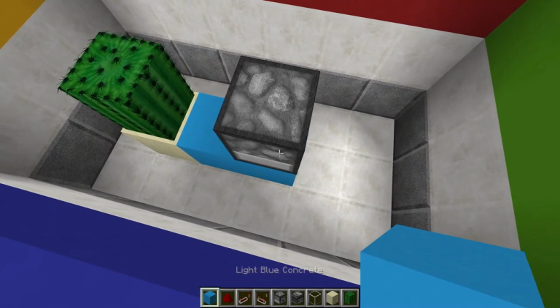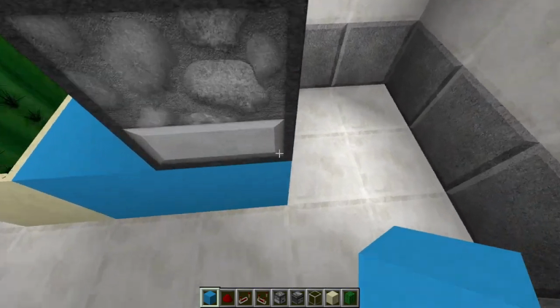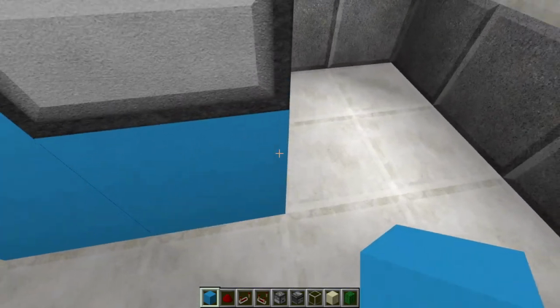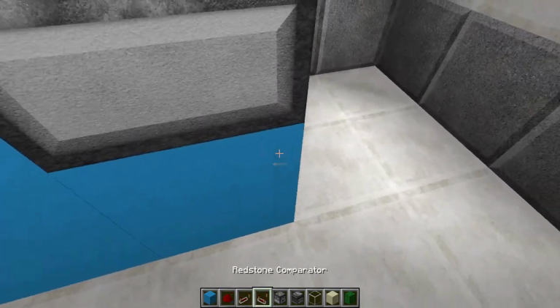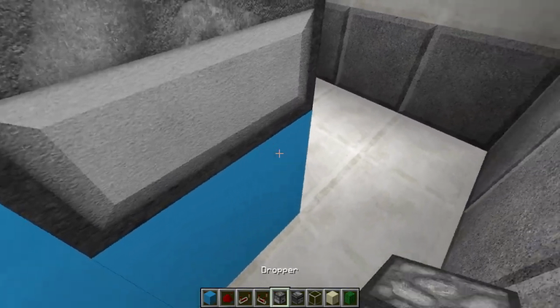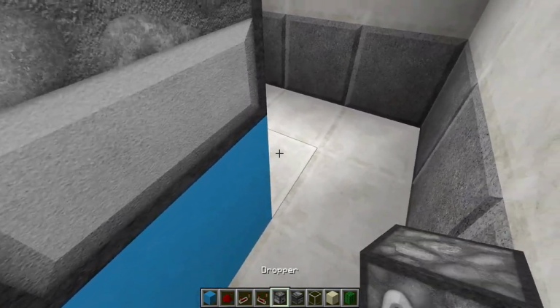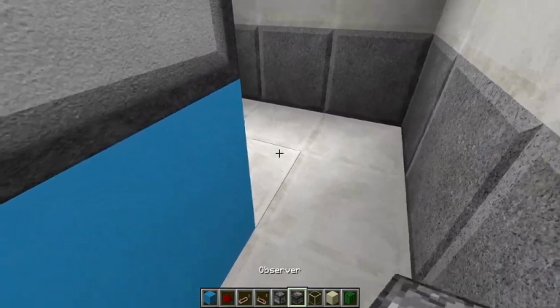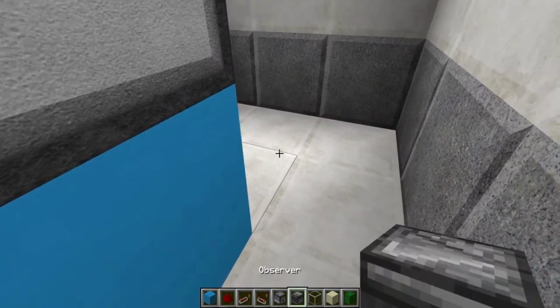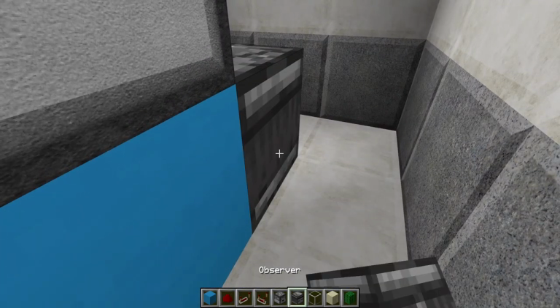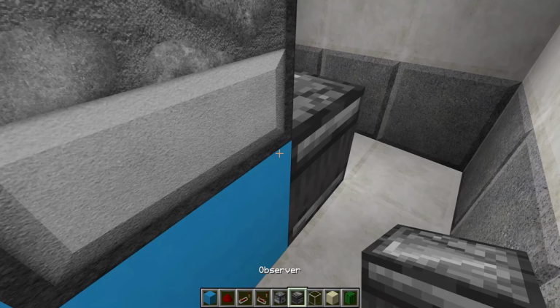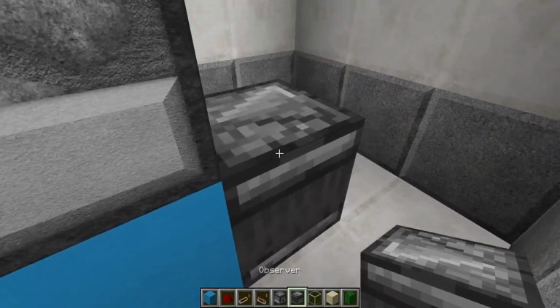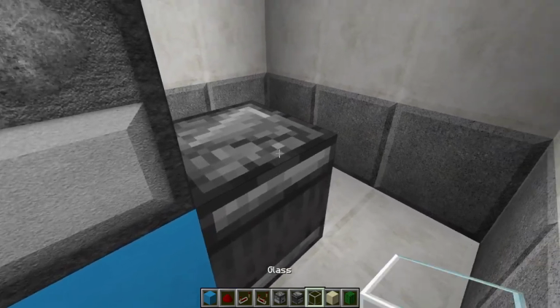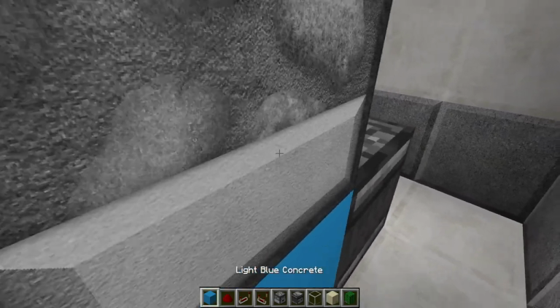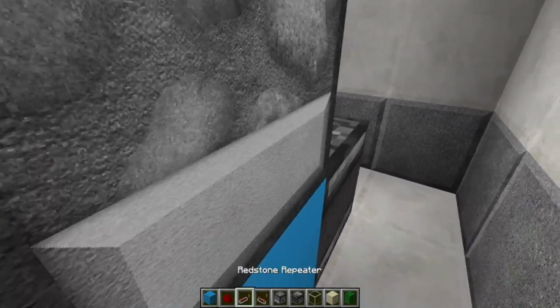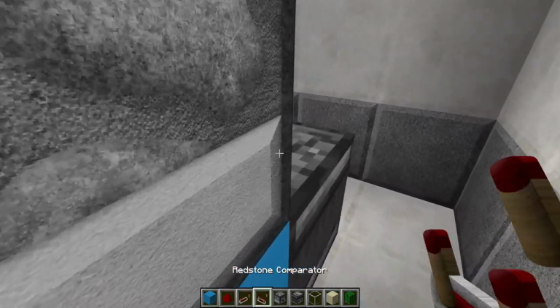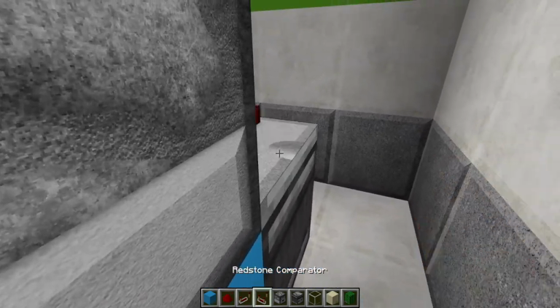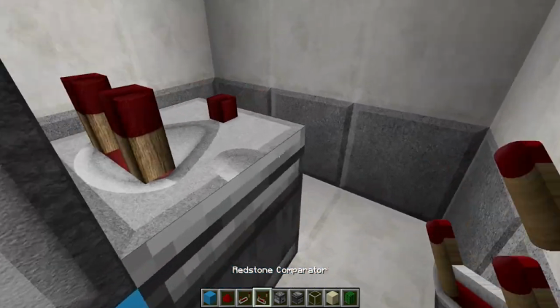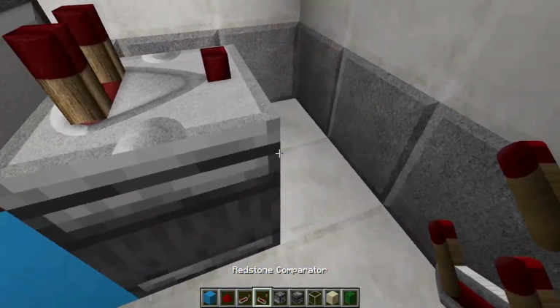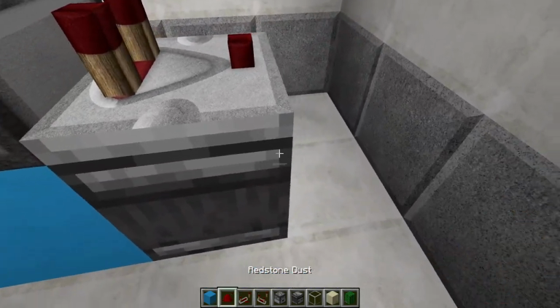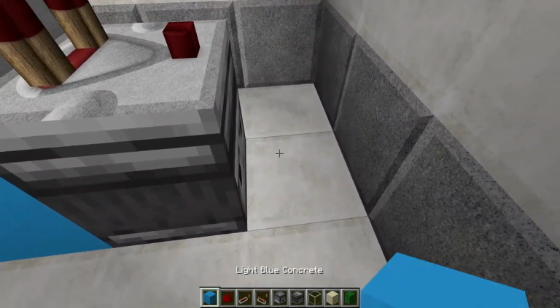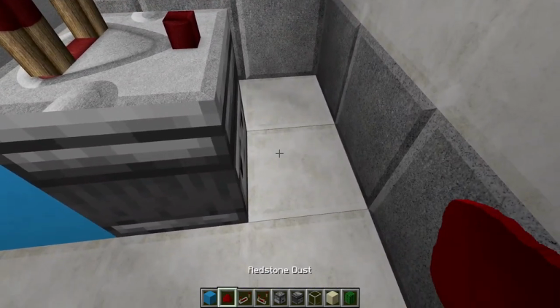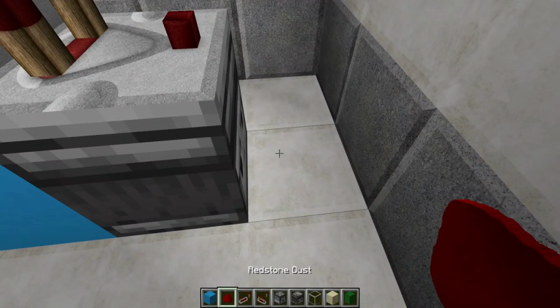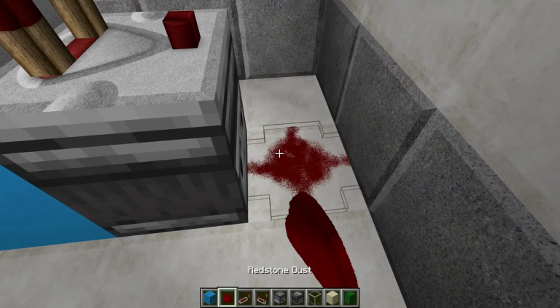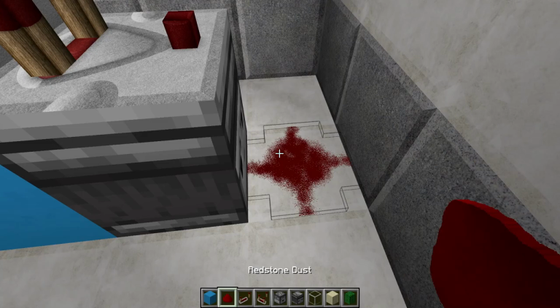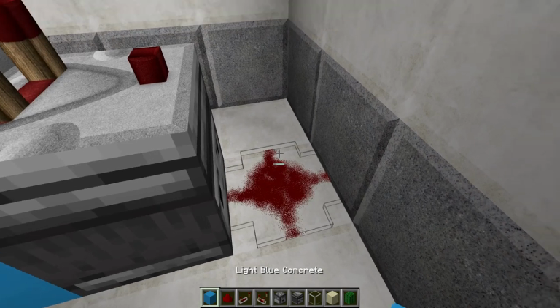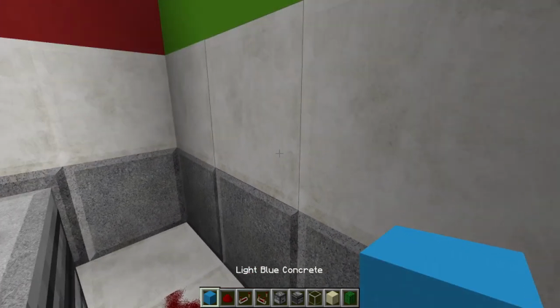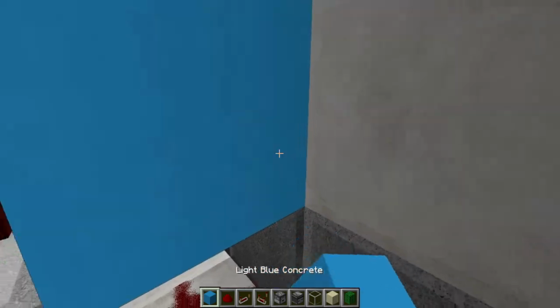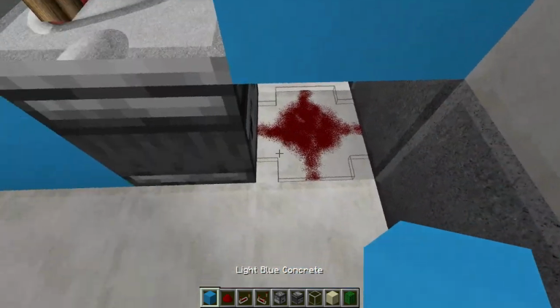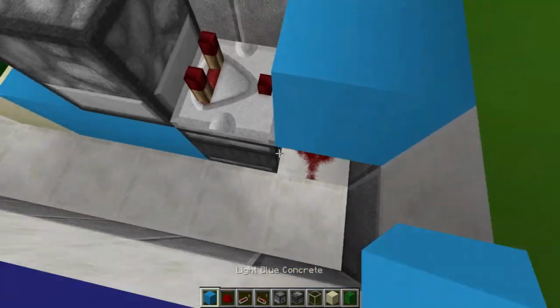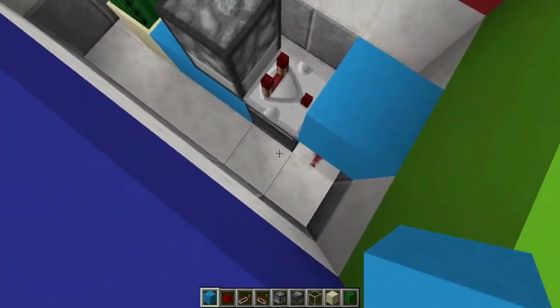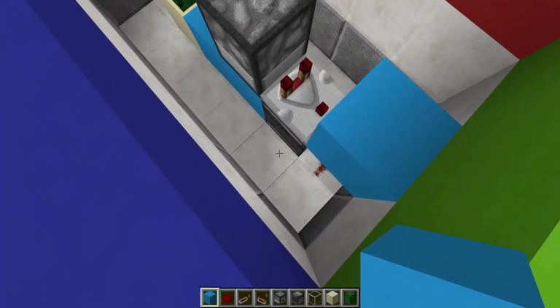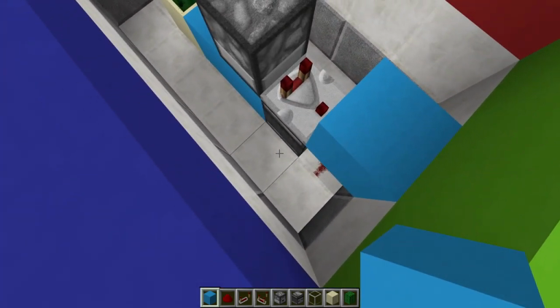Once you've done that, right behind here you're going to place an observer block with a comparator facing upwards, then a redstone dust in front of the face part of the observer block, with a block on top.